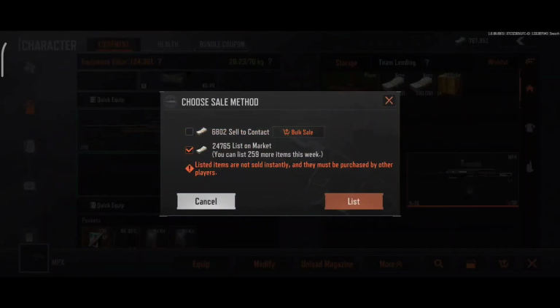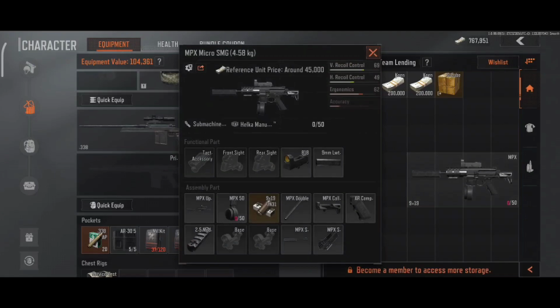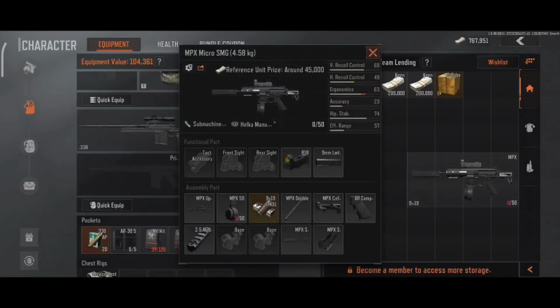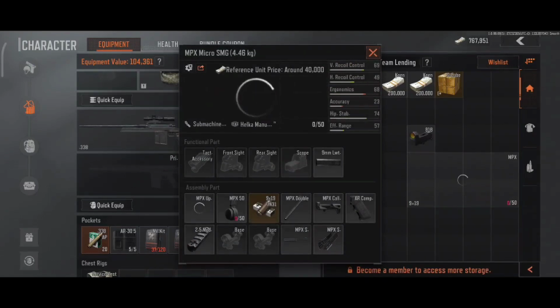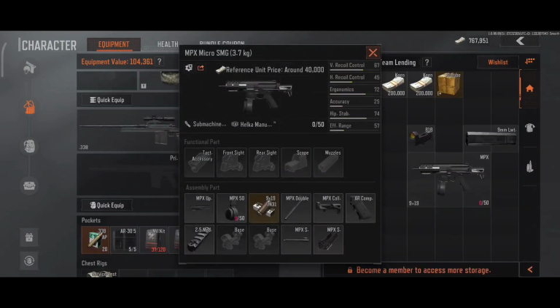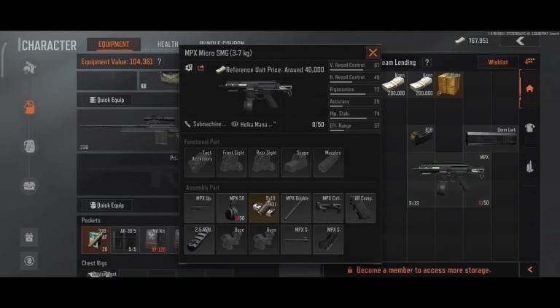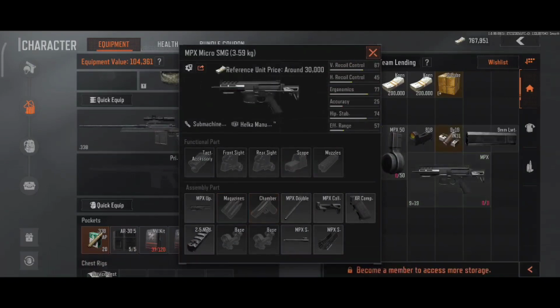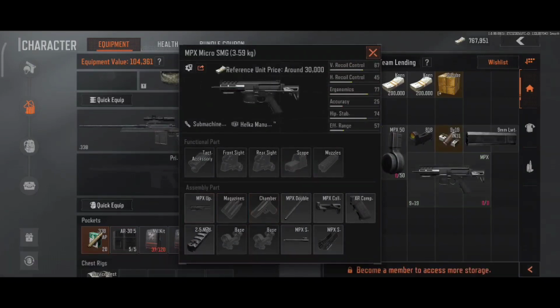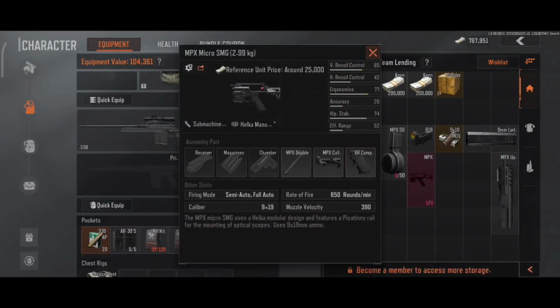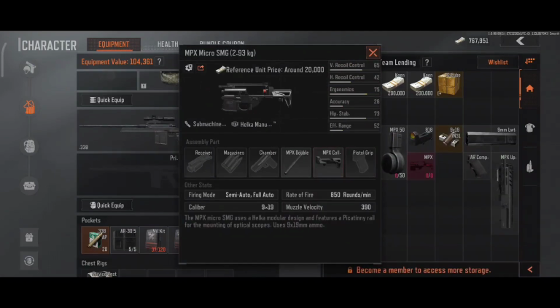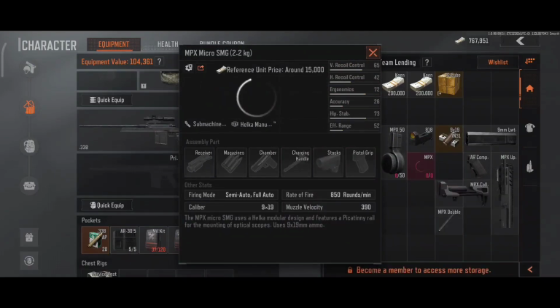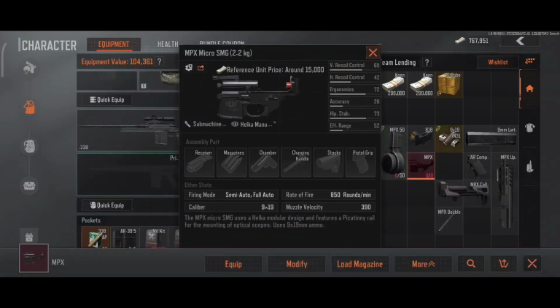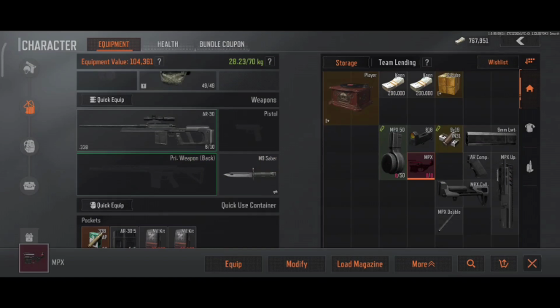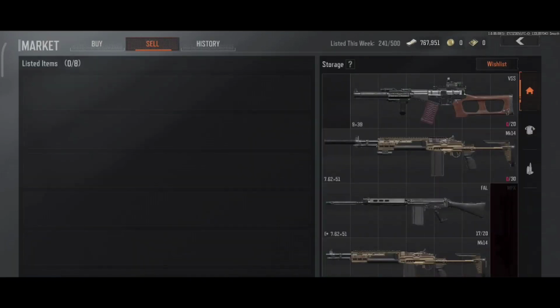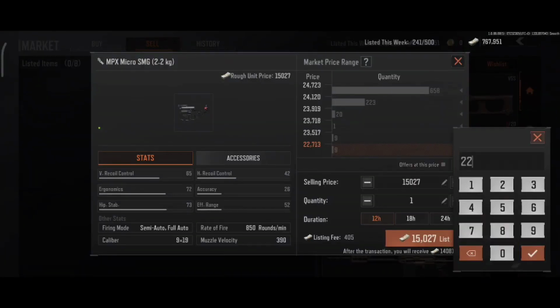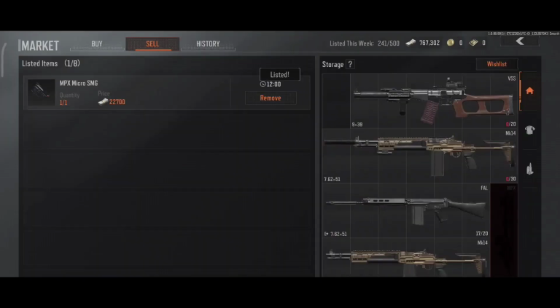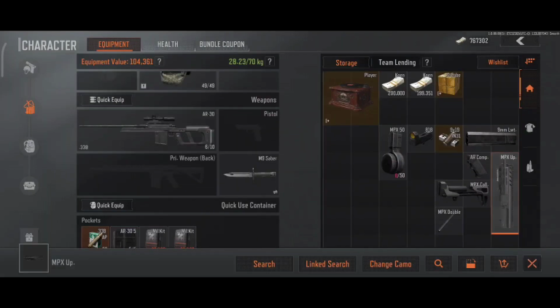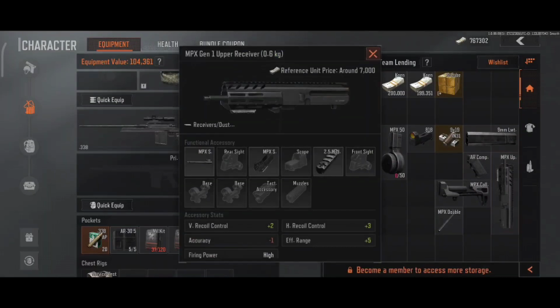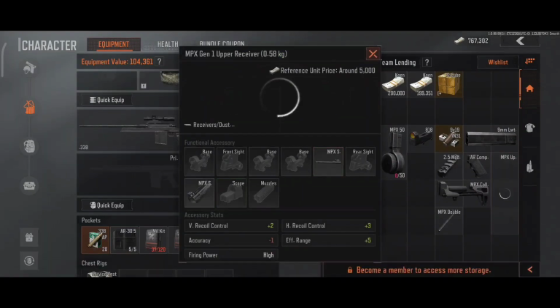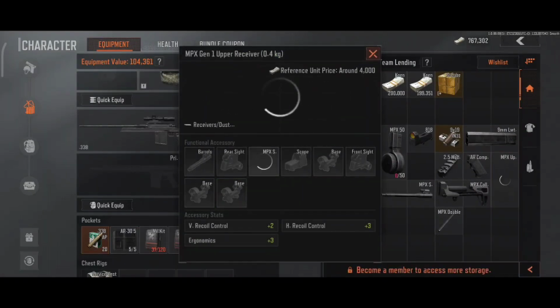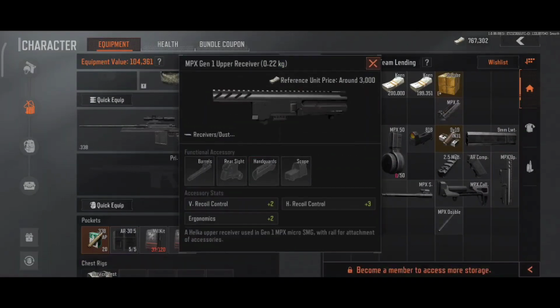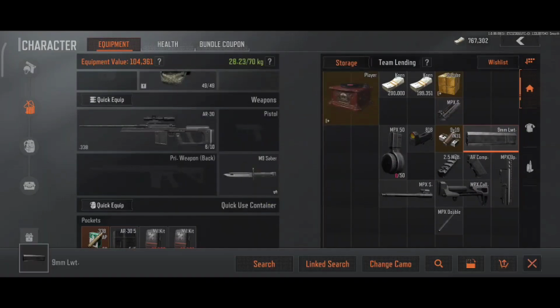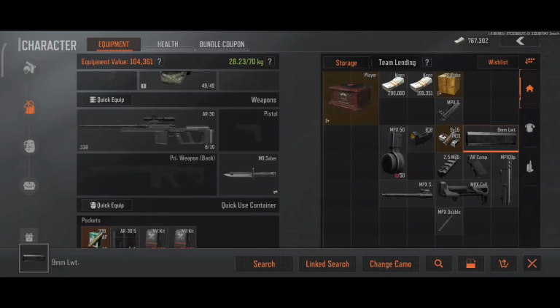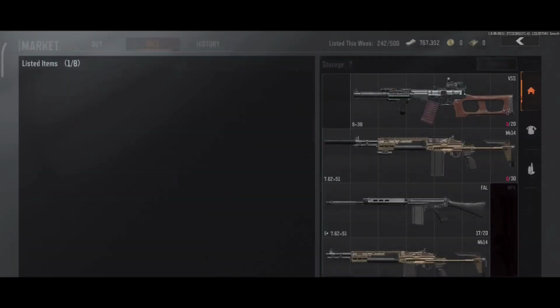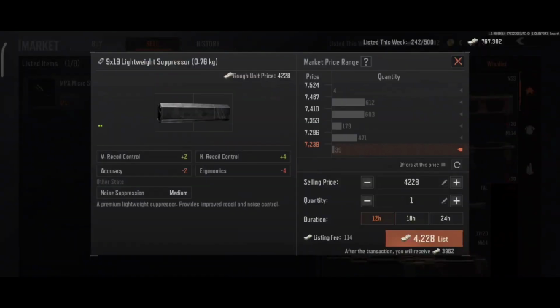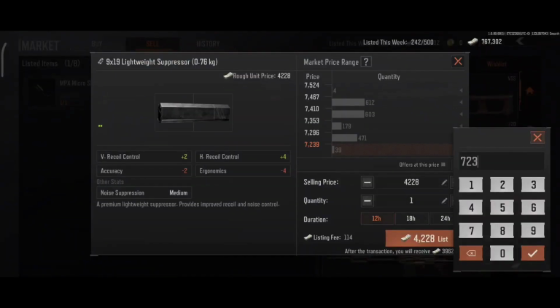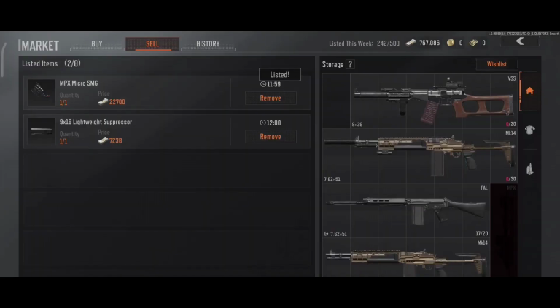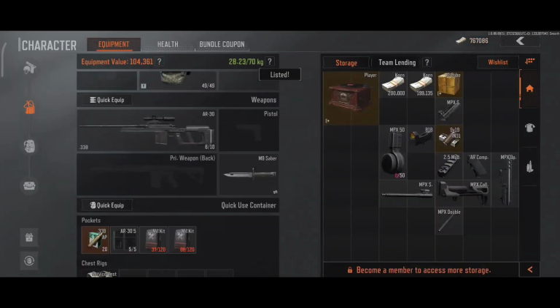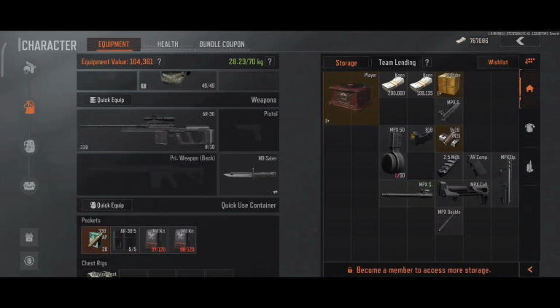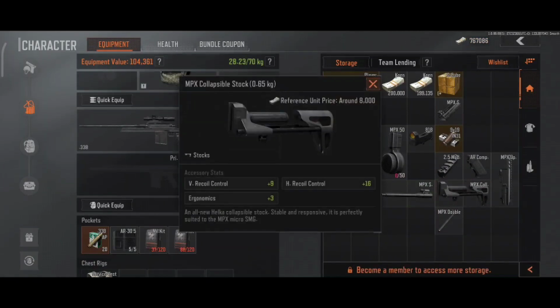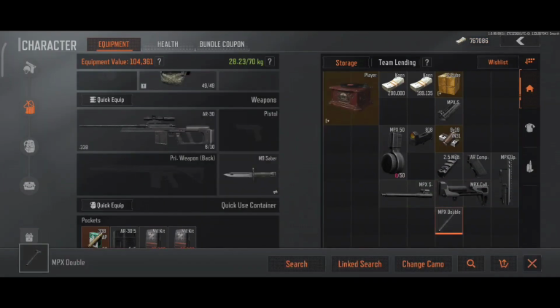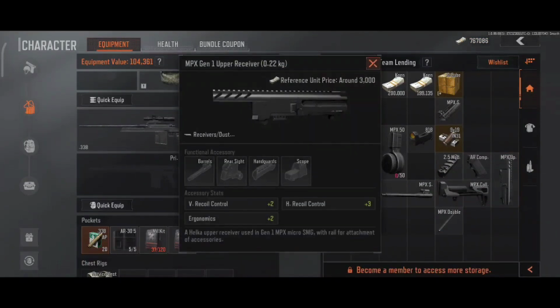If you want to sell a gun, remove every attachment on it and sell every item individually. This way you can make 20-30% more money than if you were to sell it as a whole, and it'll also sell rather quickly since attachments are highly demanded in the market.